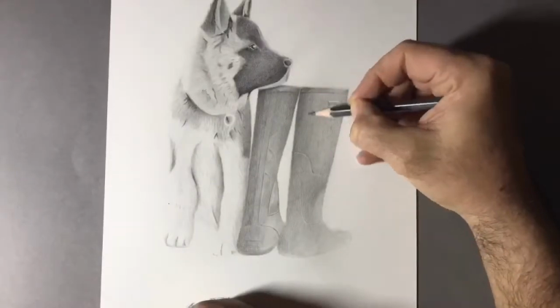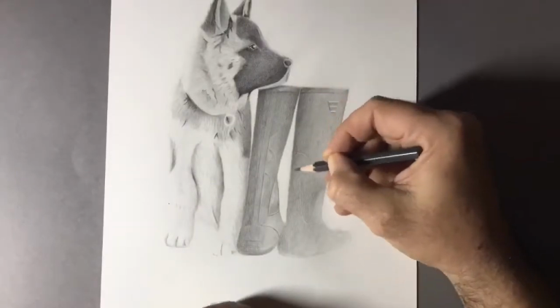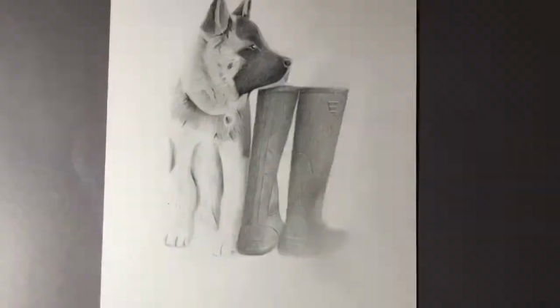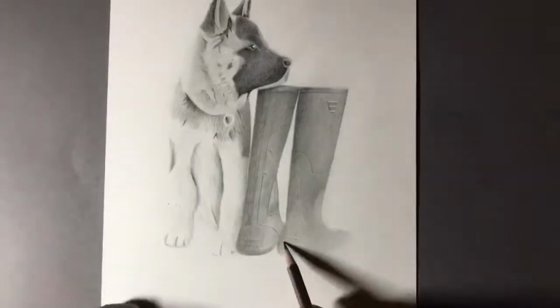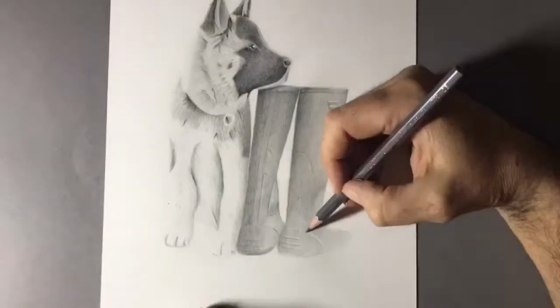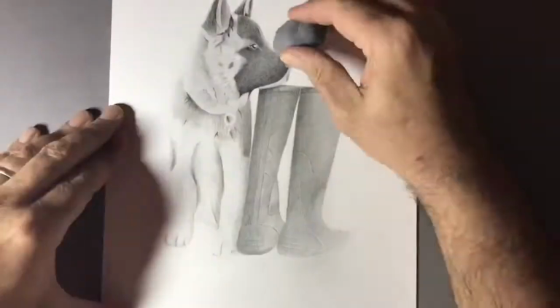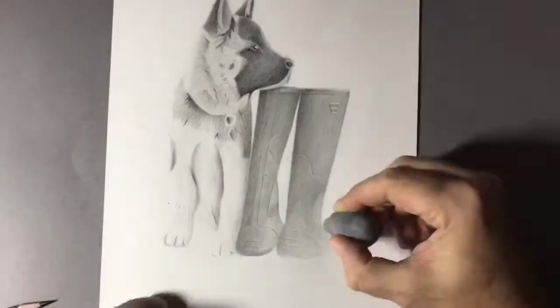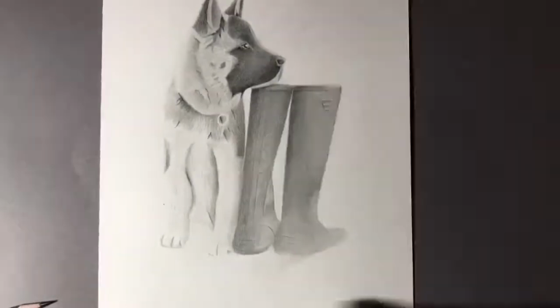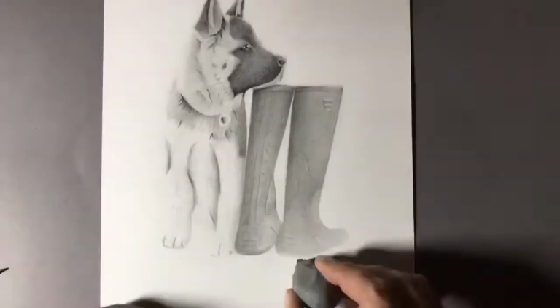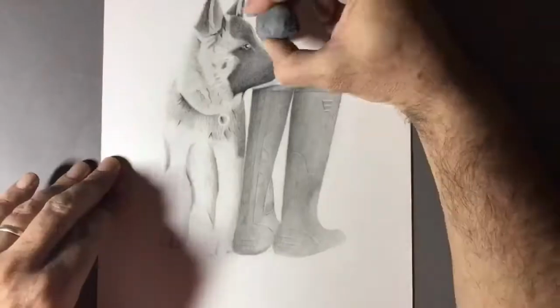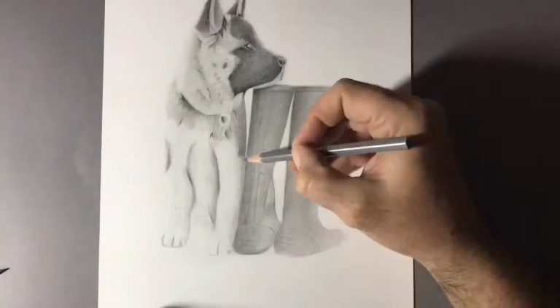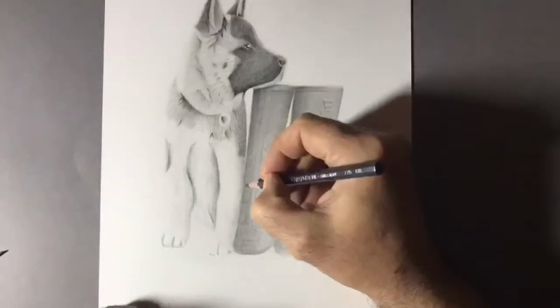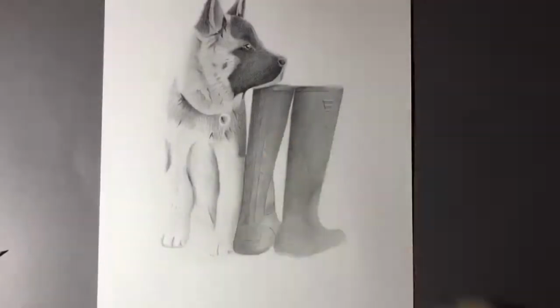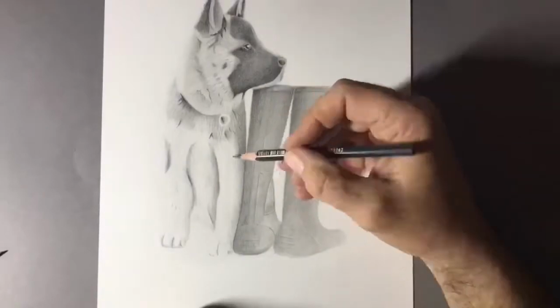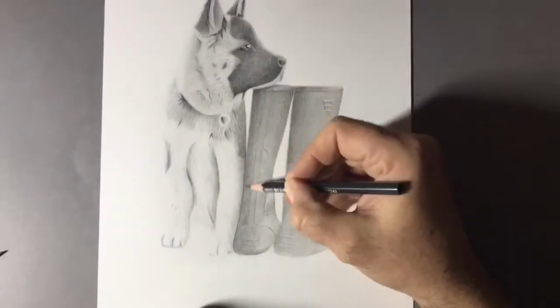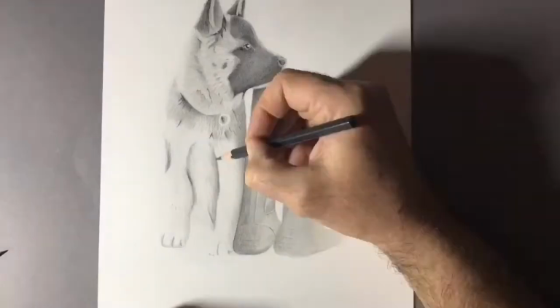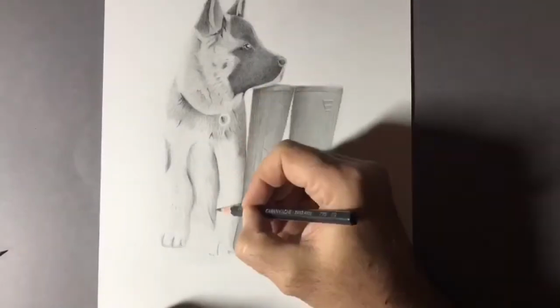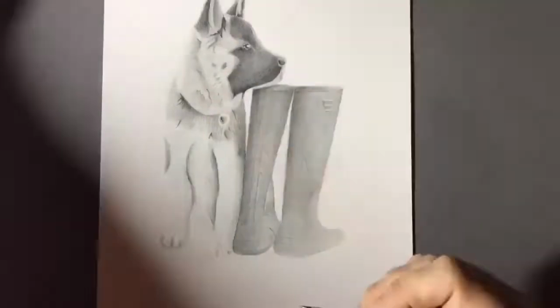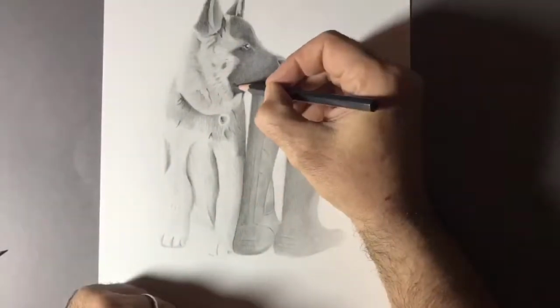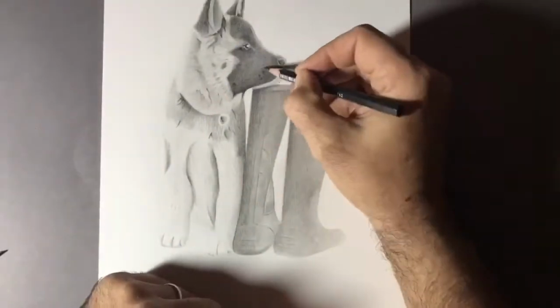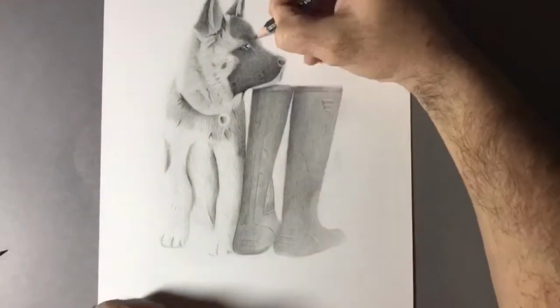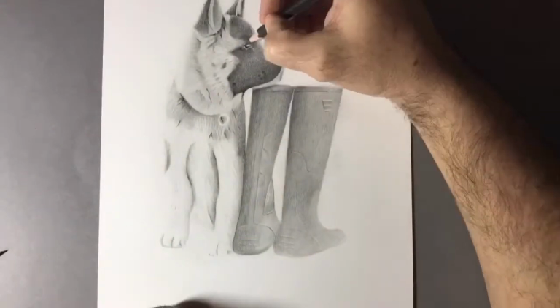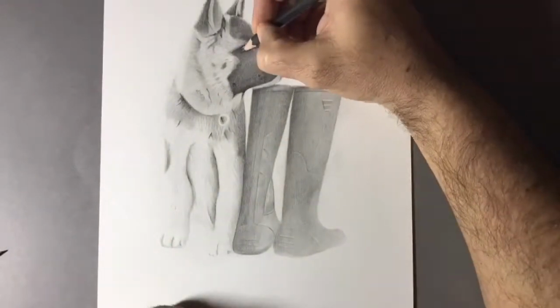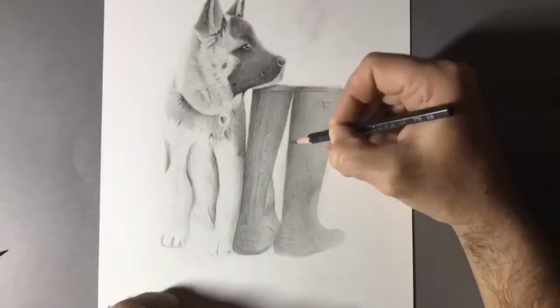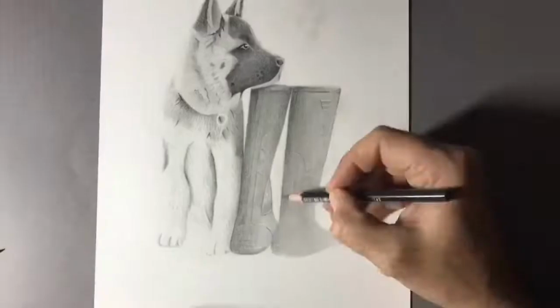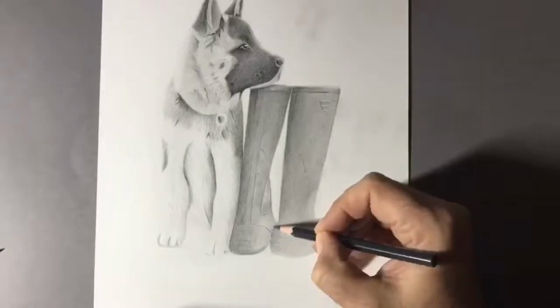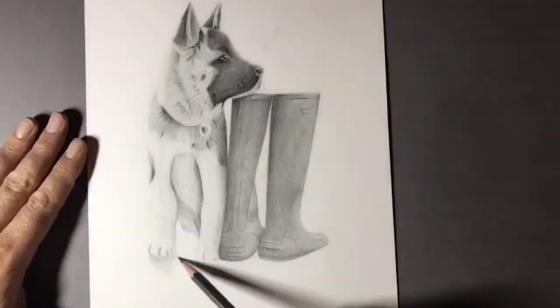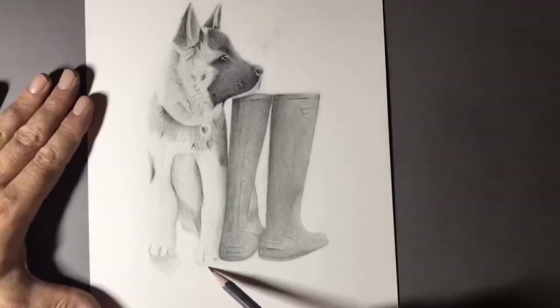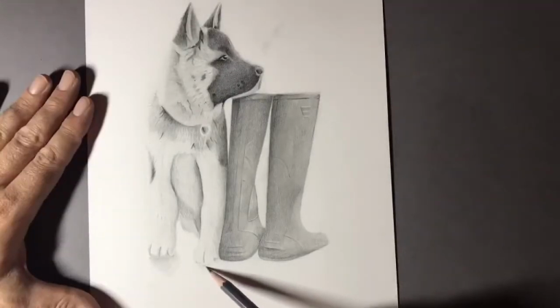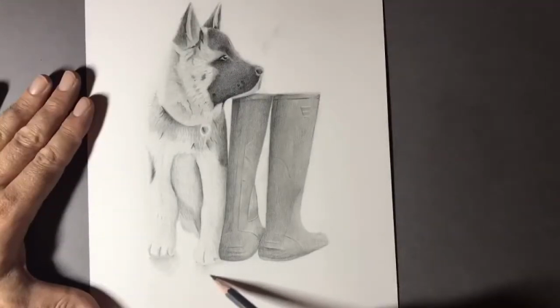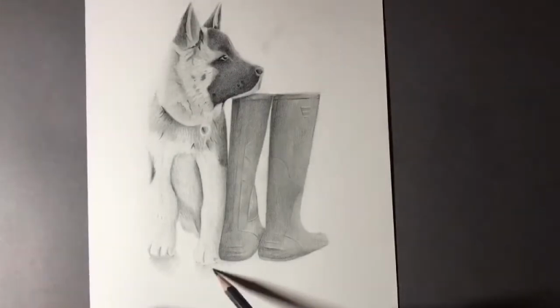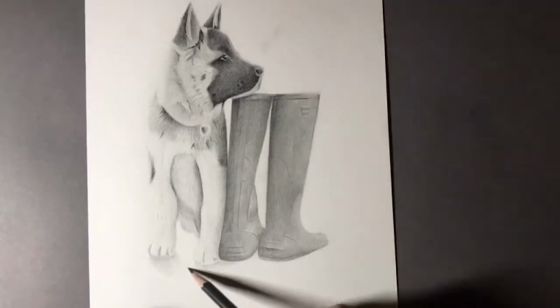Sometimes people will ask me to draw something from a photograph and the photo reference just isn't good enough. I actually do refuse some people, saying I need a better reference image because I need to be able to show some of the skills that I've learned.